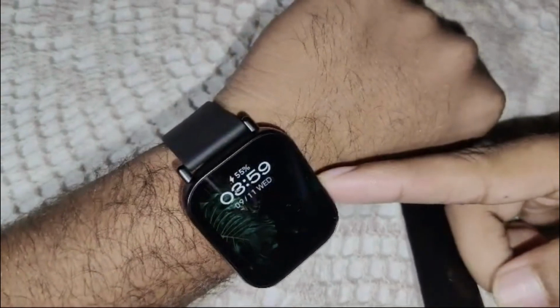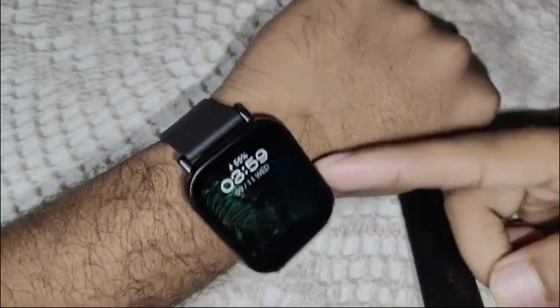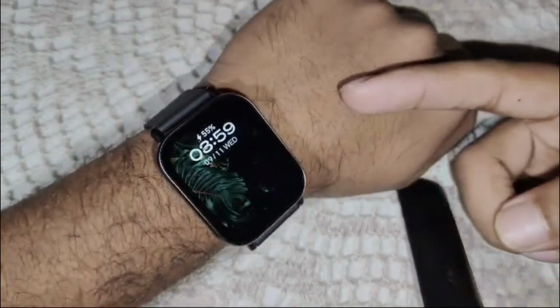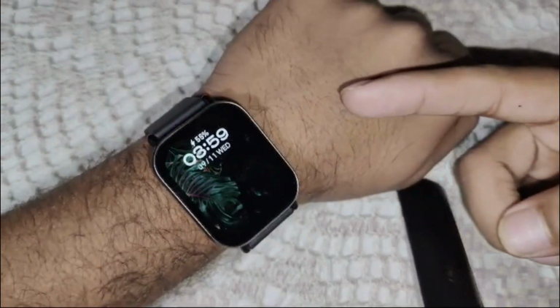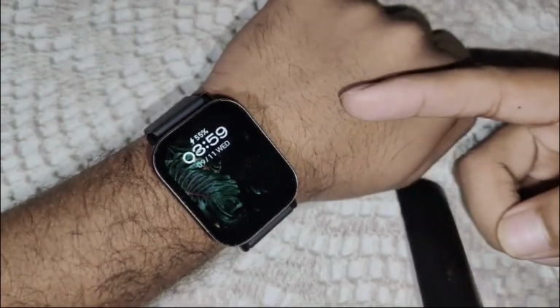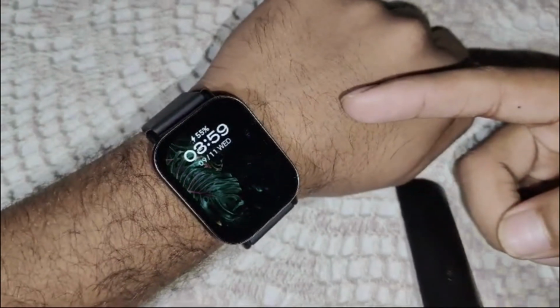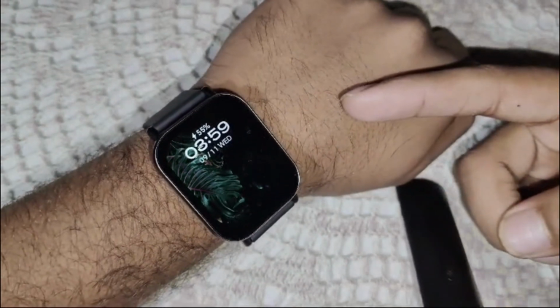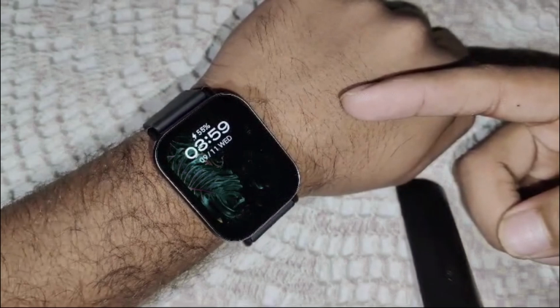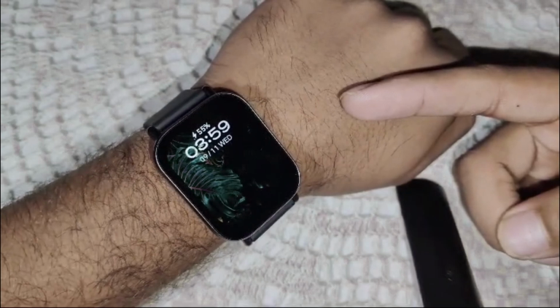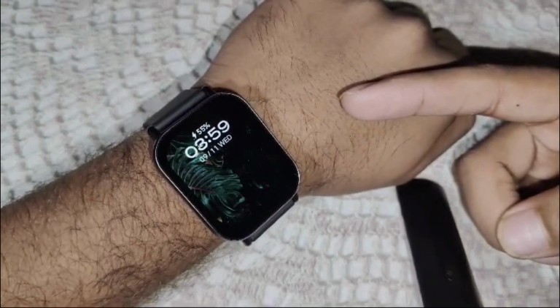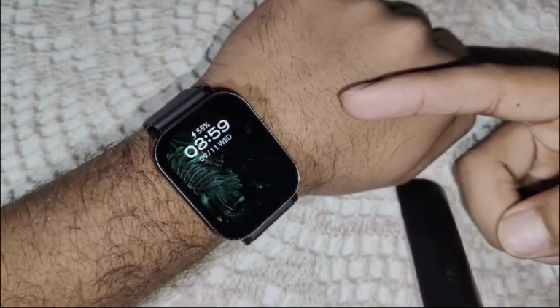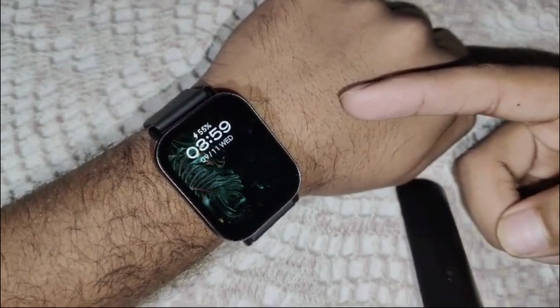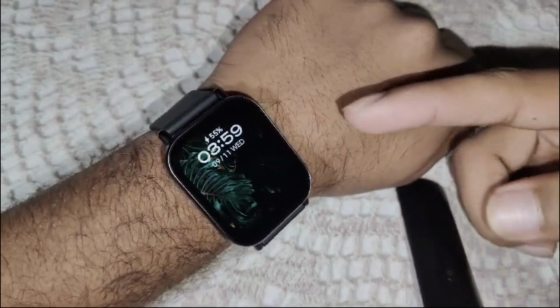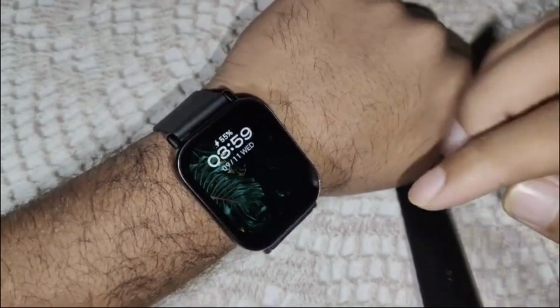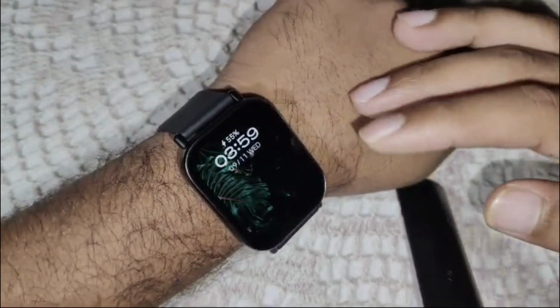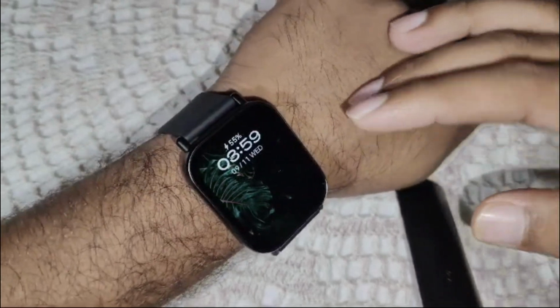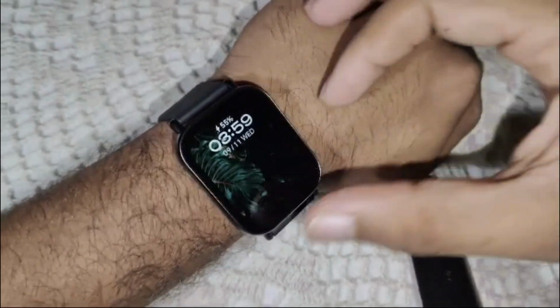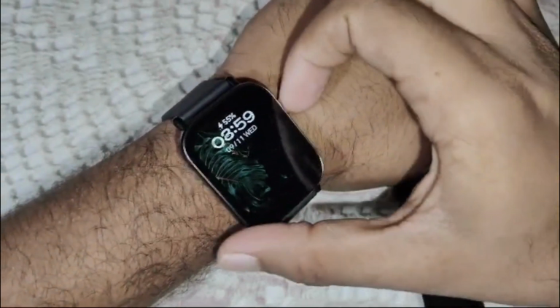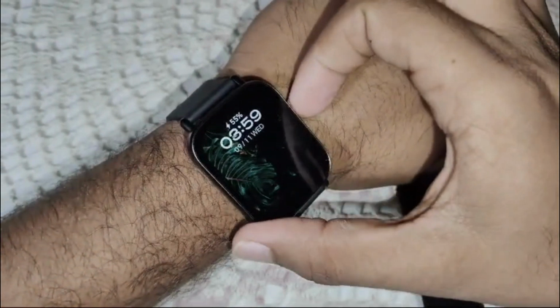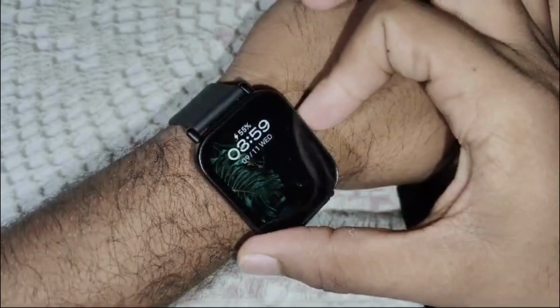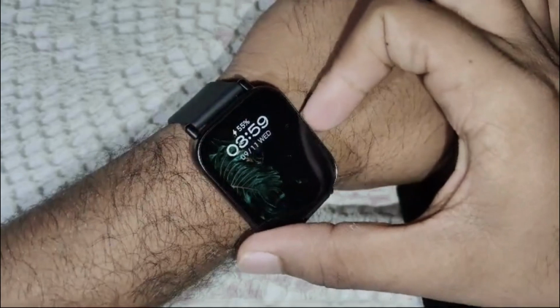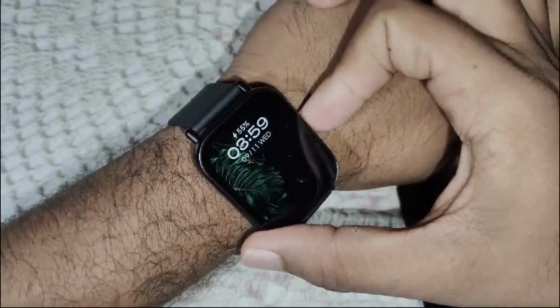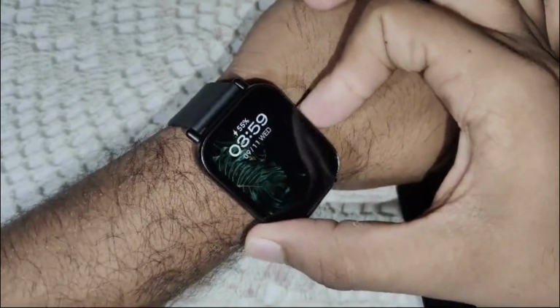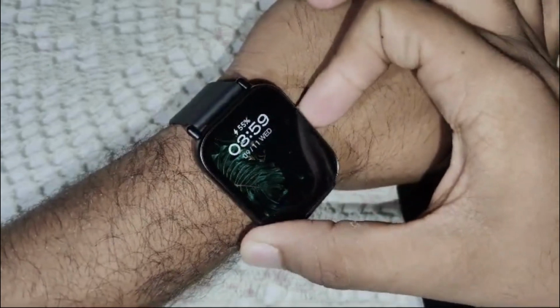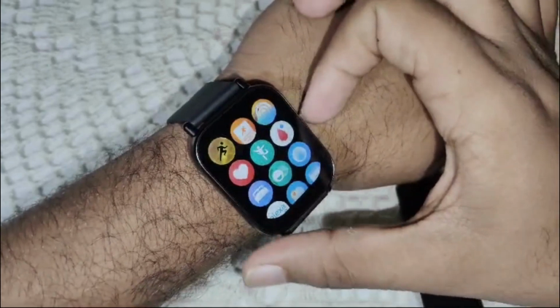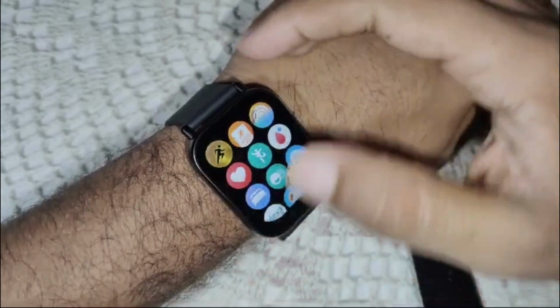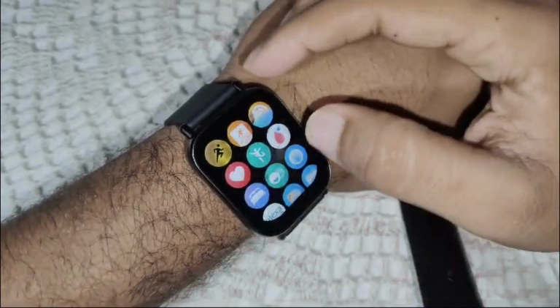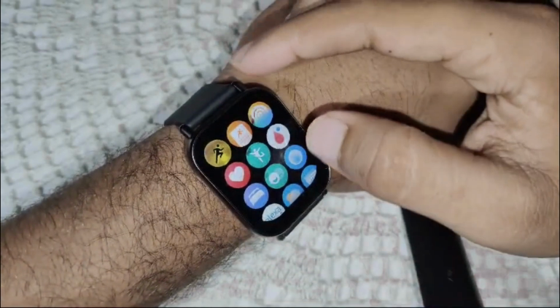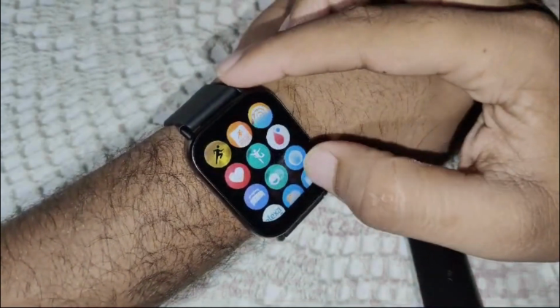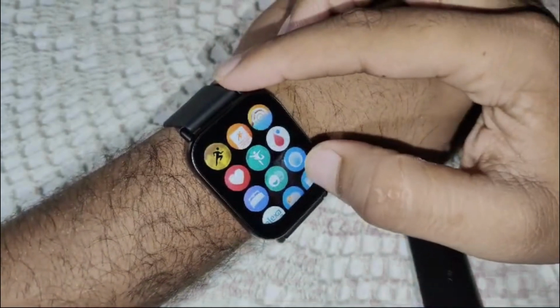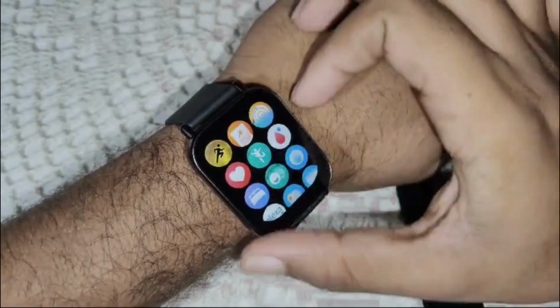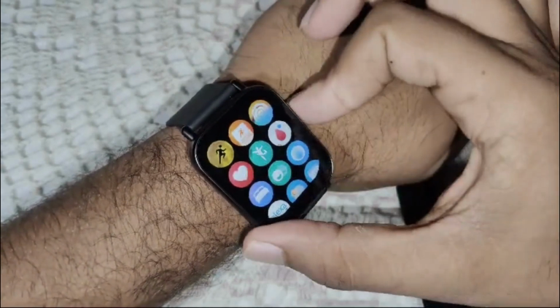First of all, we have to wake this watch by pressing the side button. Now we have to access the alarm menu. You can access it by pressing the side button, and there is also a shortcut for this.